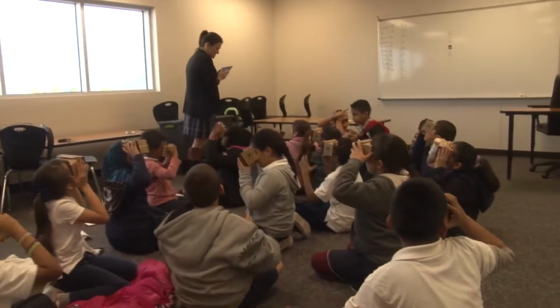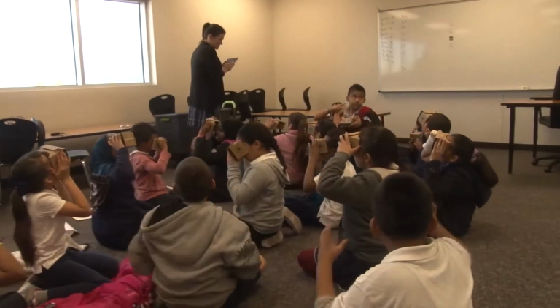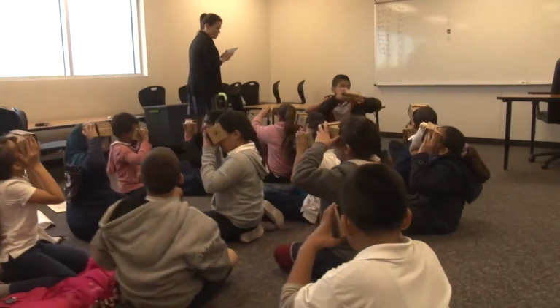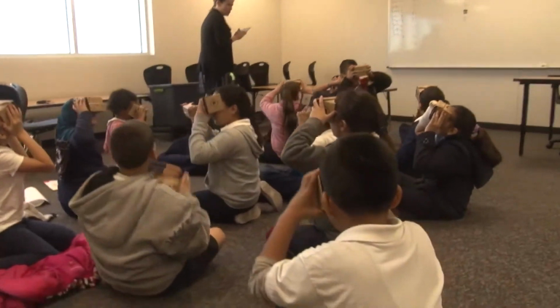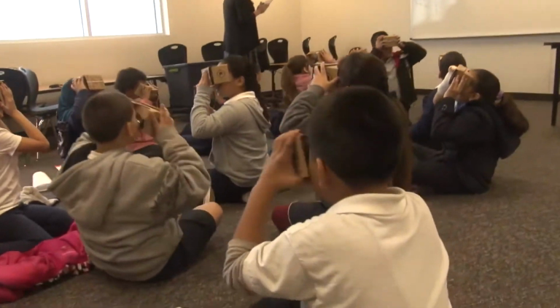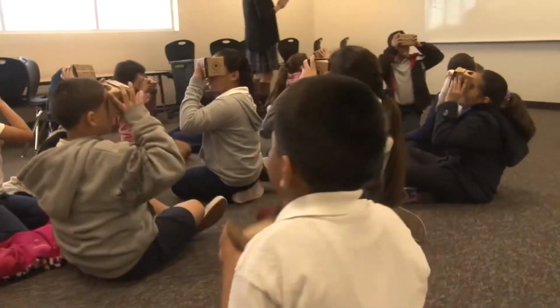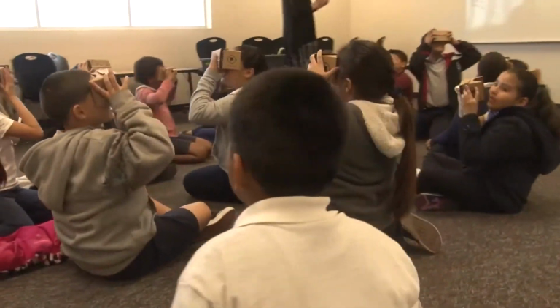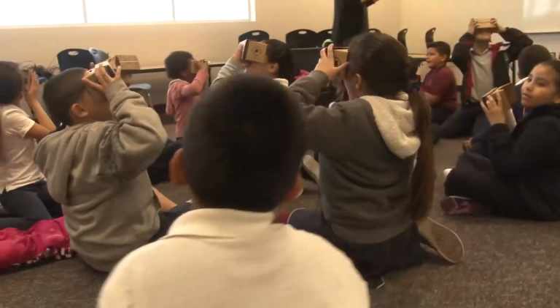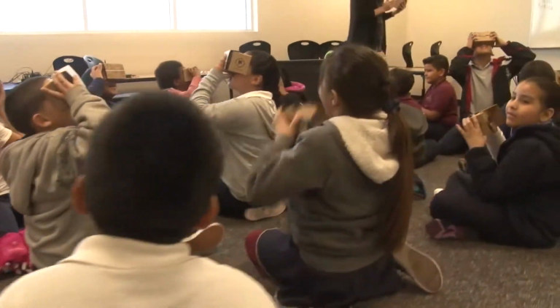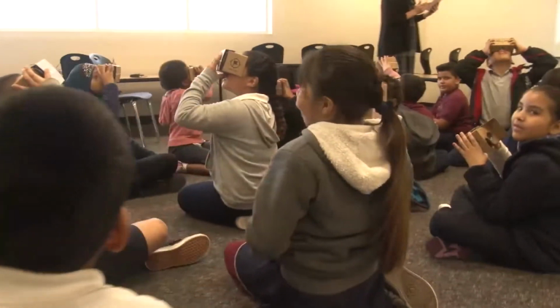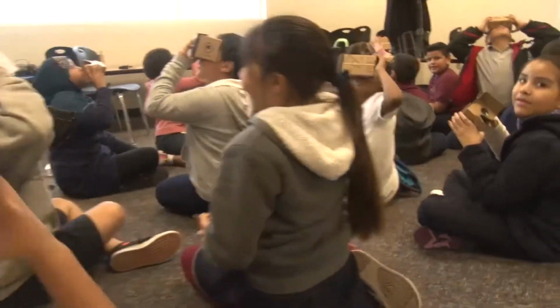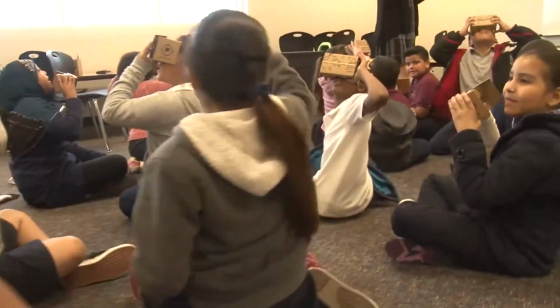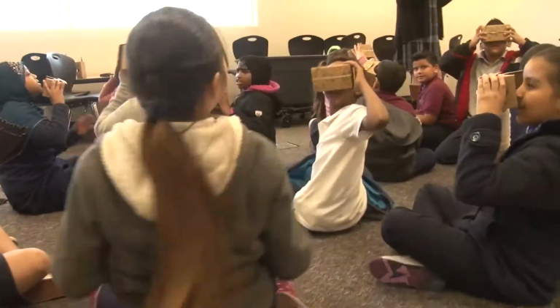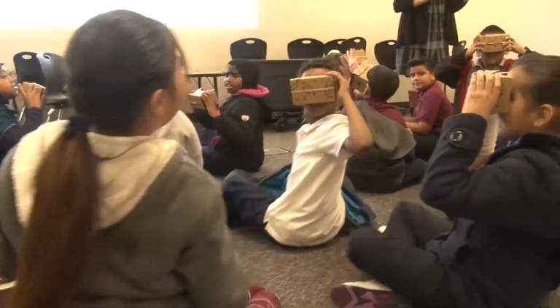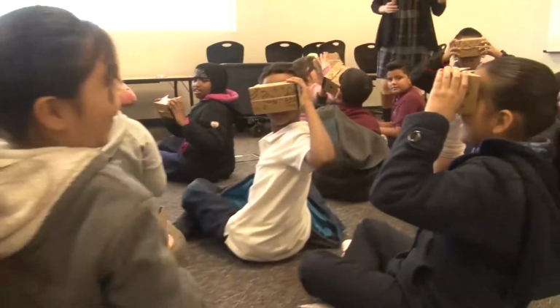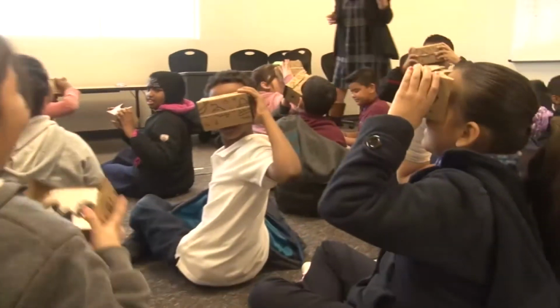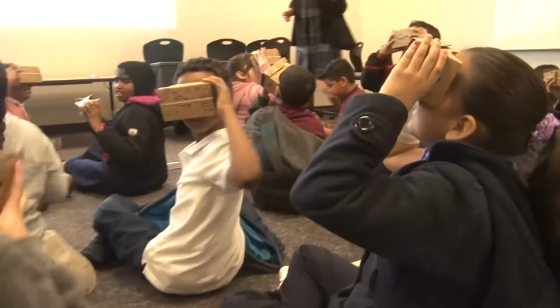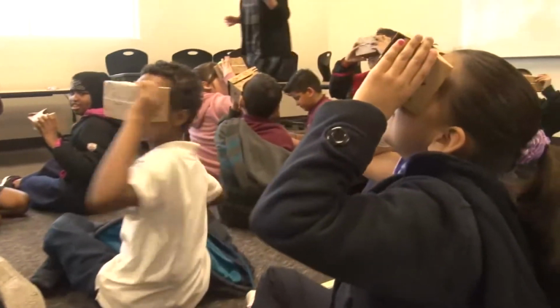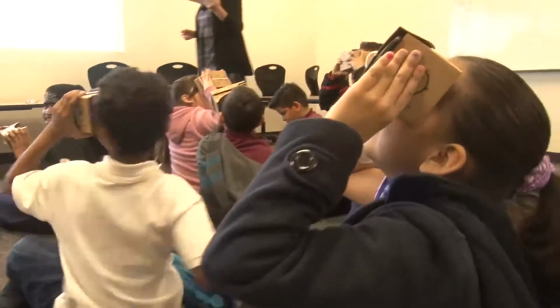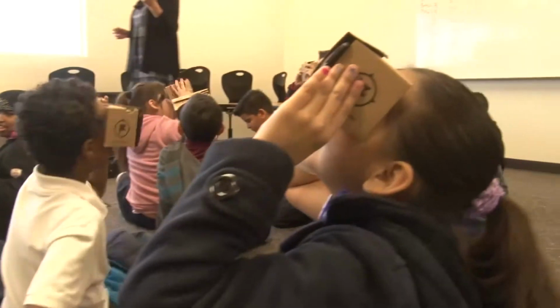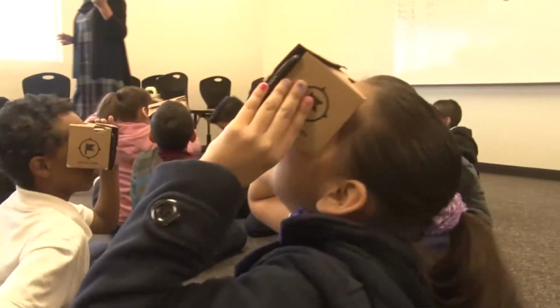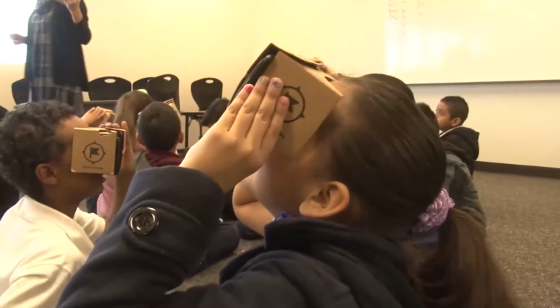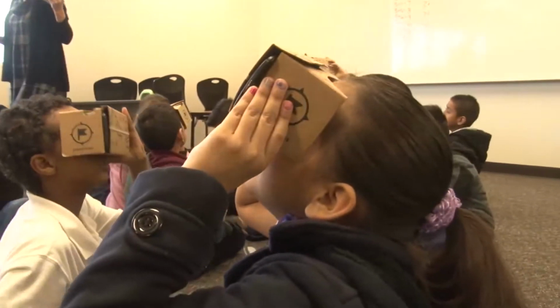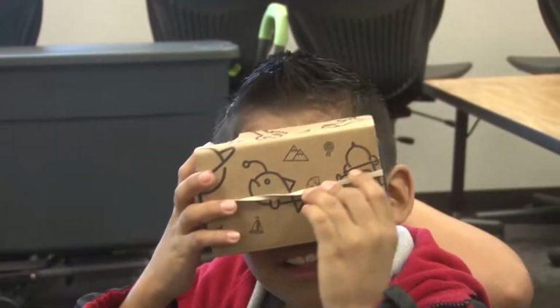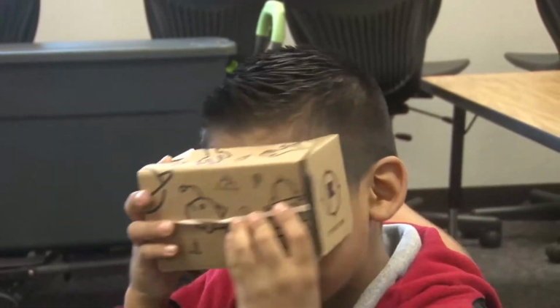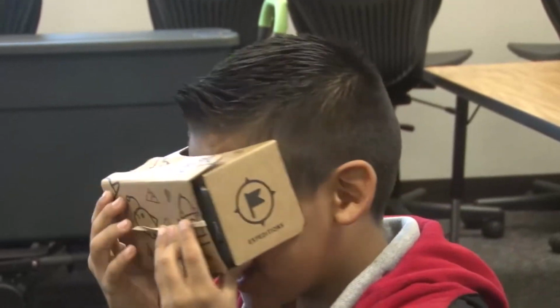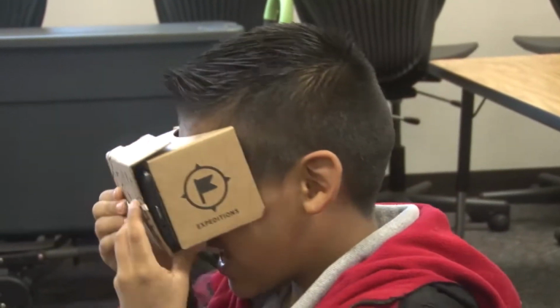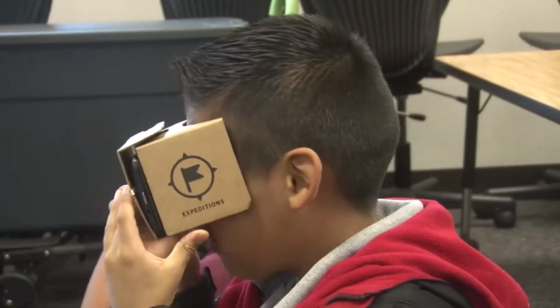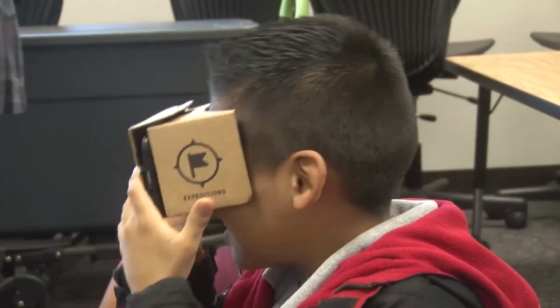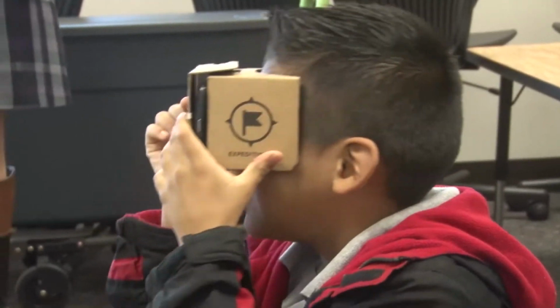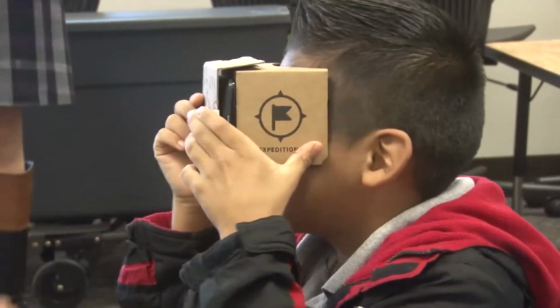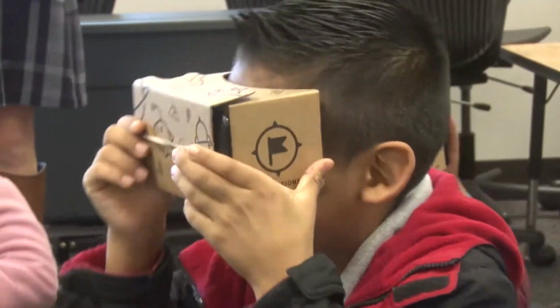They don't necessarily get opportunities with technology, so anytime that they can do that it's awesome, and anytime that they get excited about learning something new. I also teach ELL kids, so they're learning English, so if it's just visual like that, it's amazing.